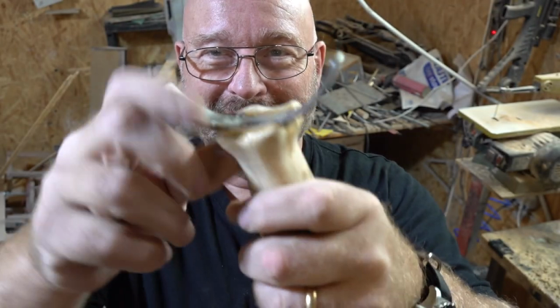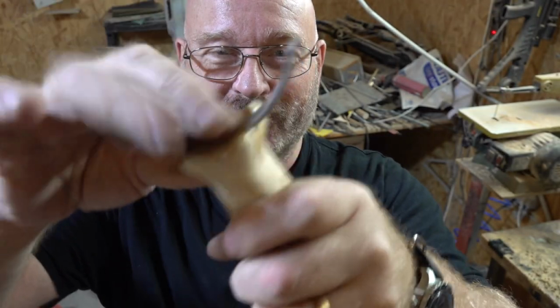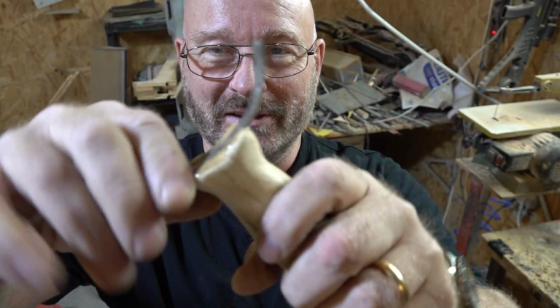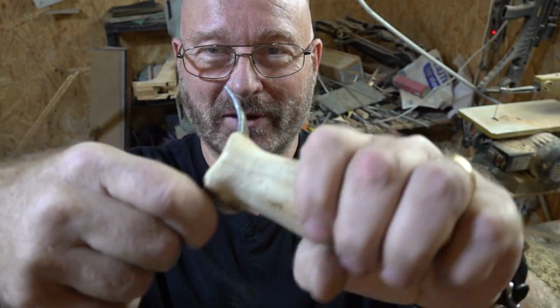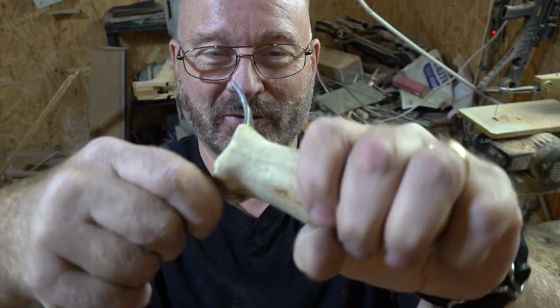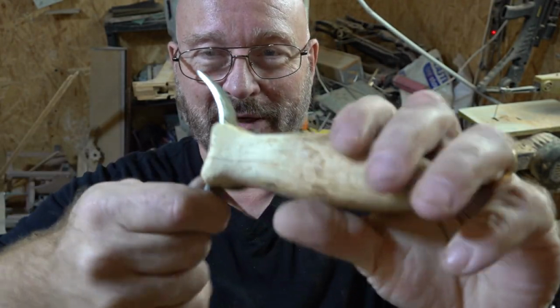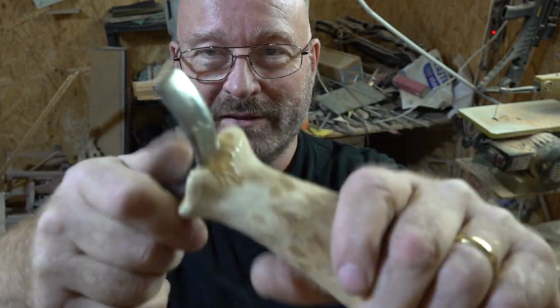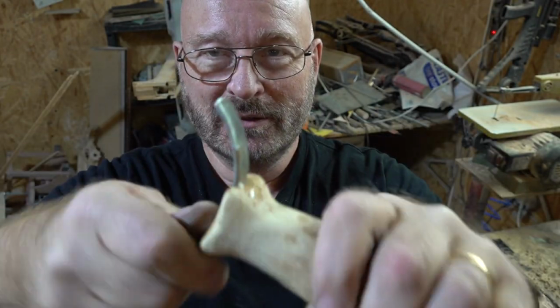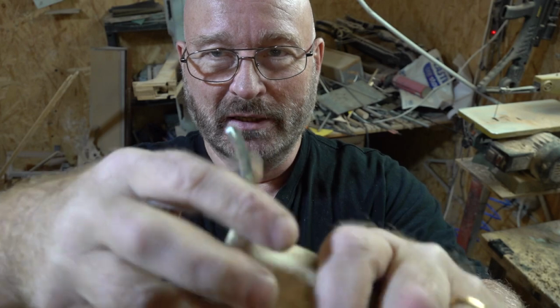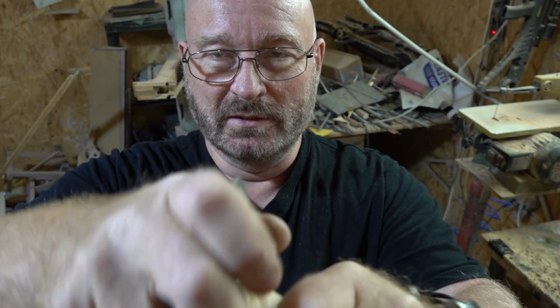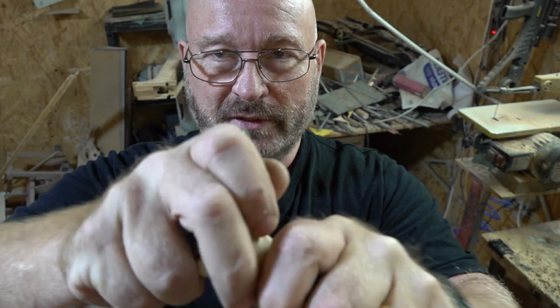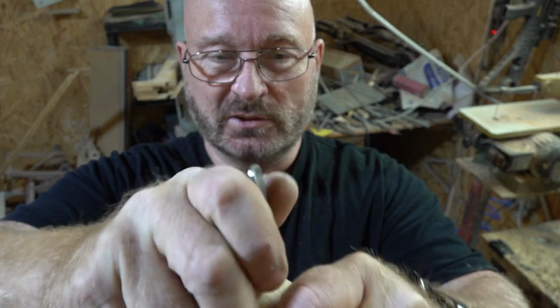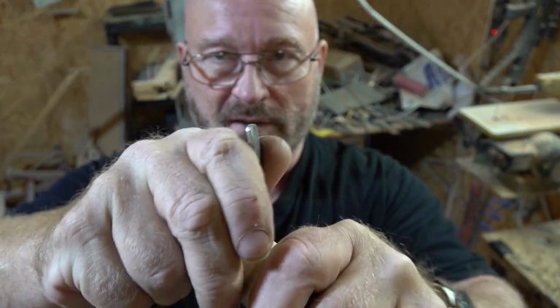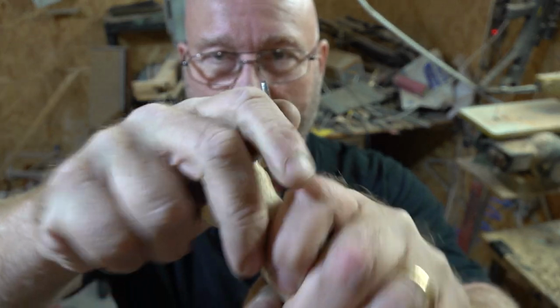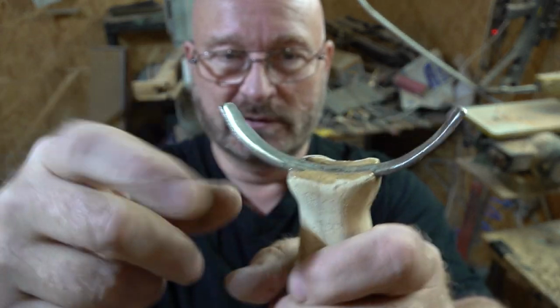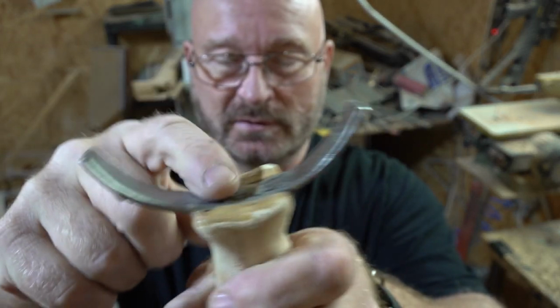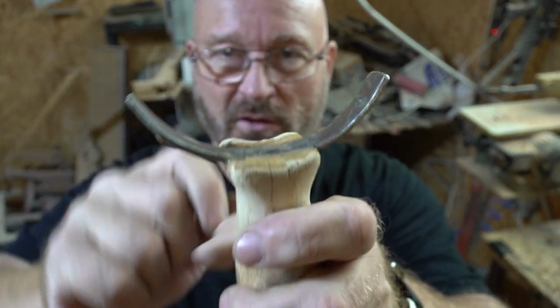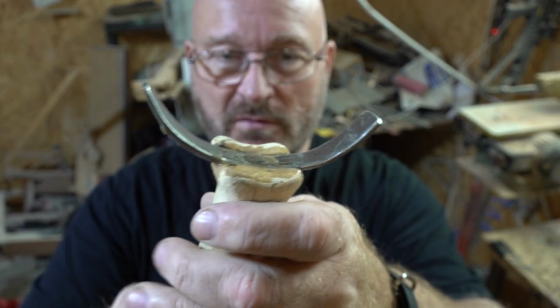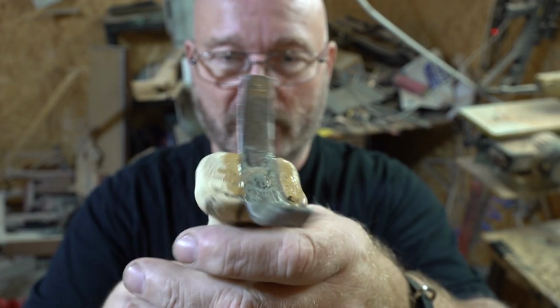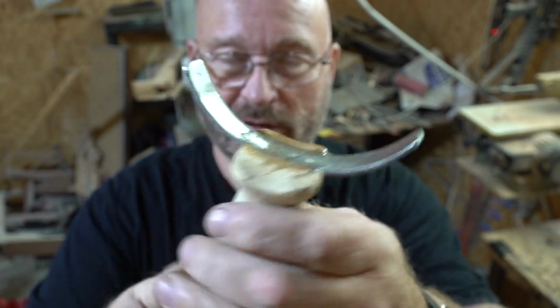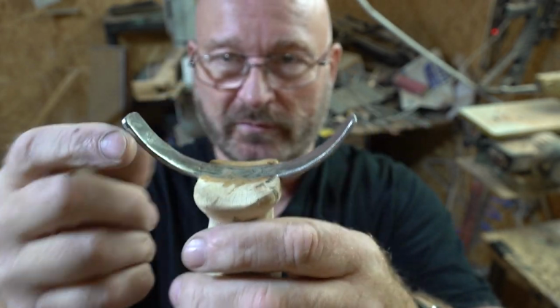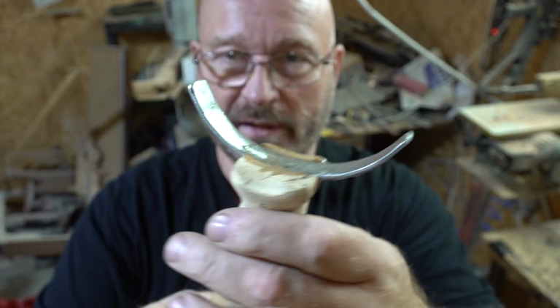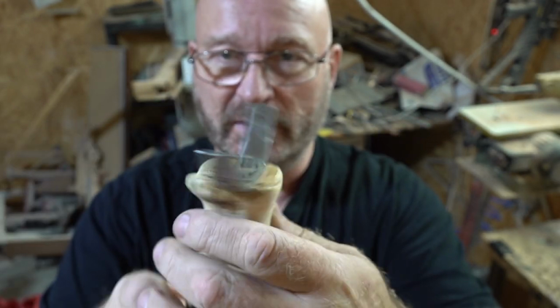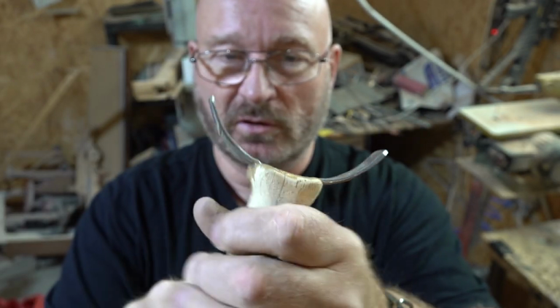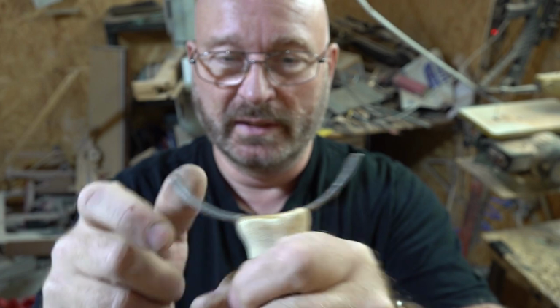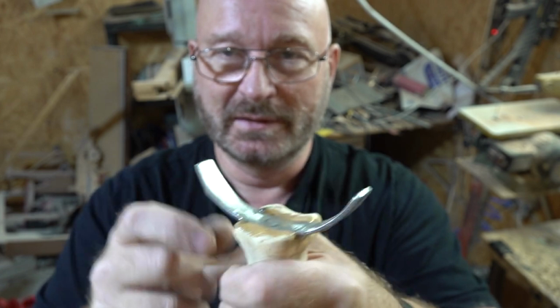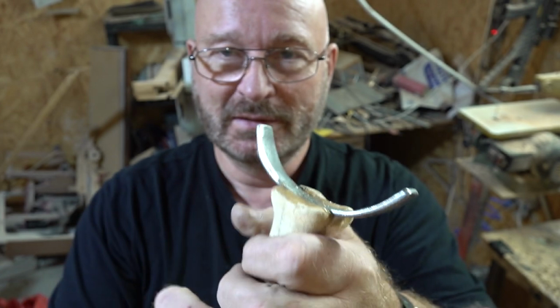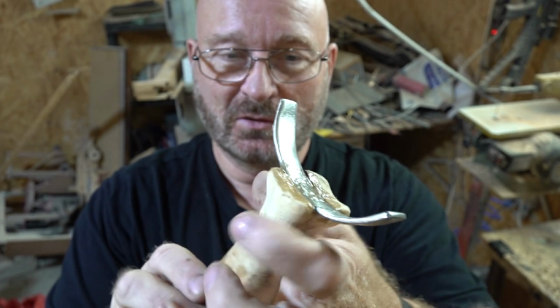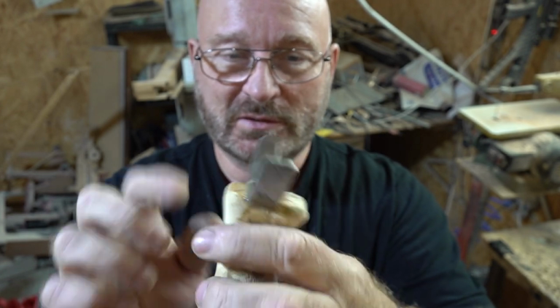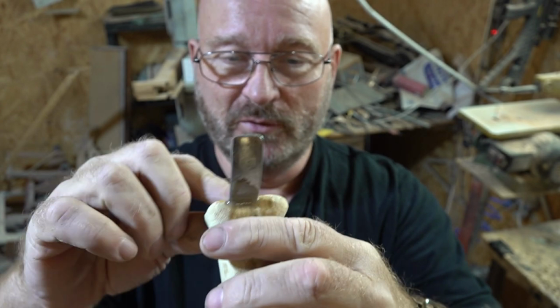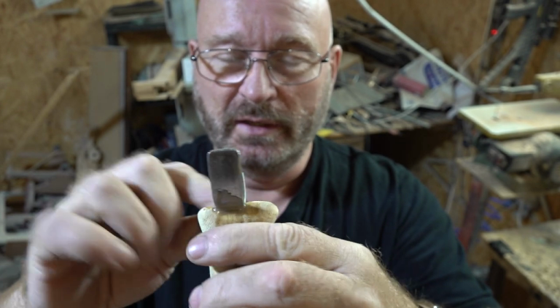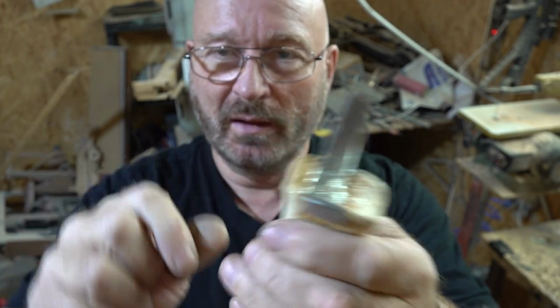The glue has fully hardened and it is really solid. This is not gonna come apart even if I attach really strong bands. So now it's time to clean it up.